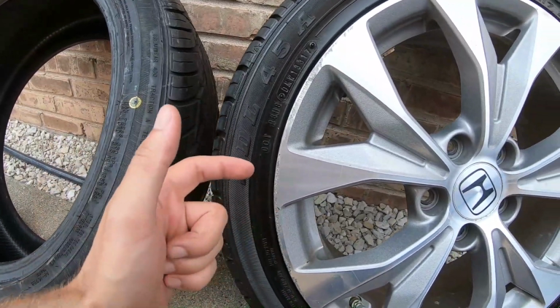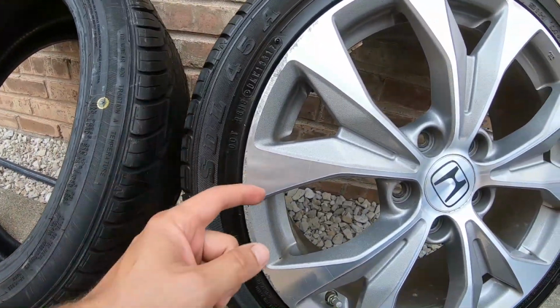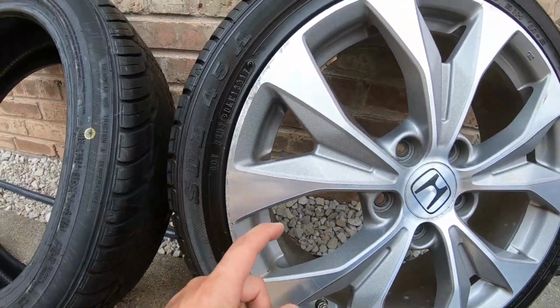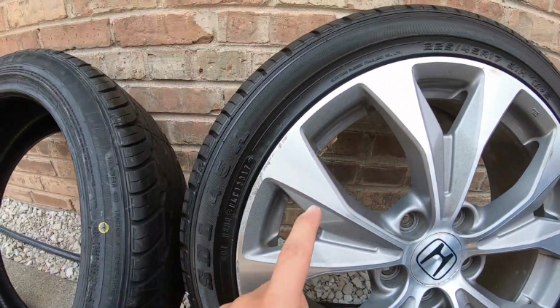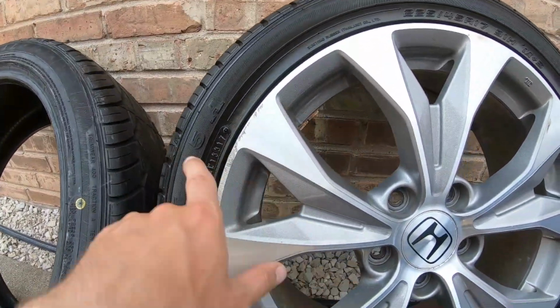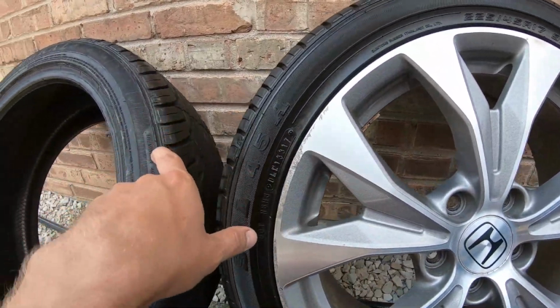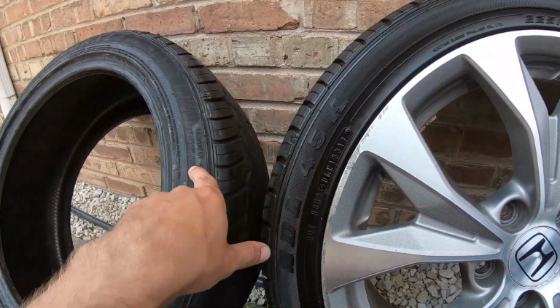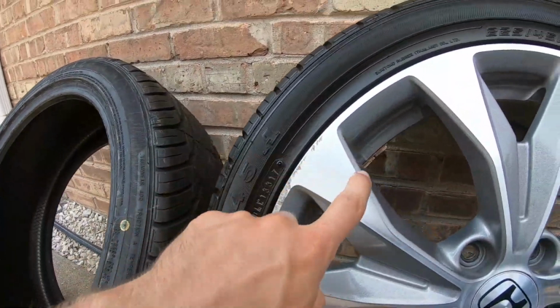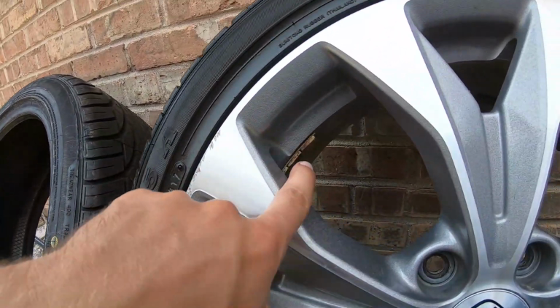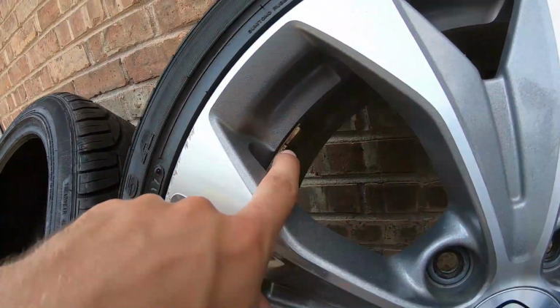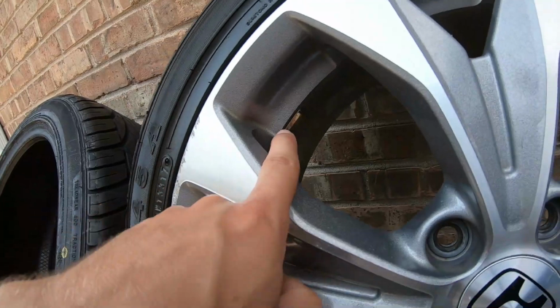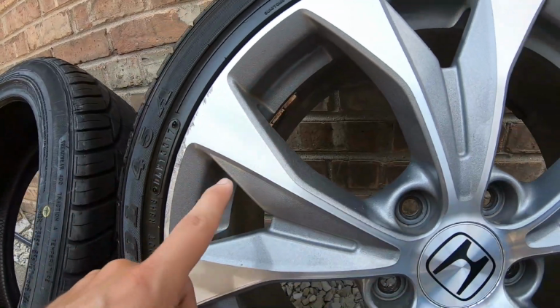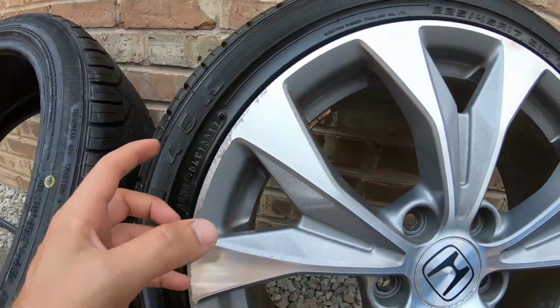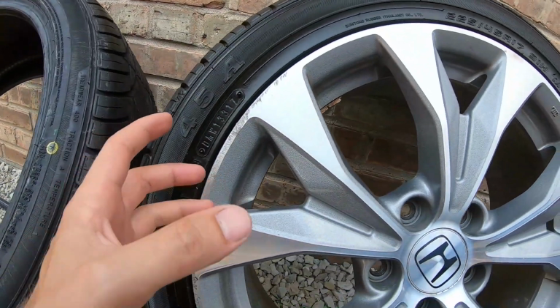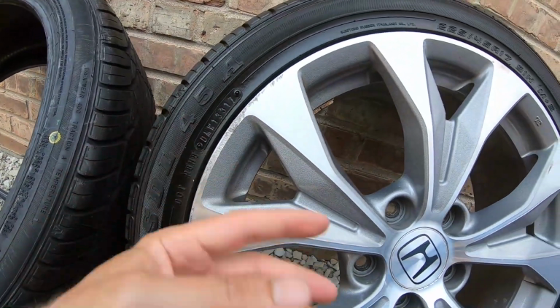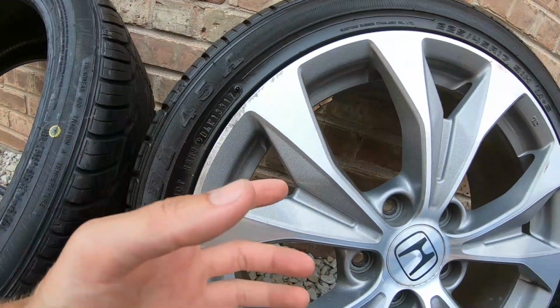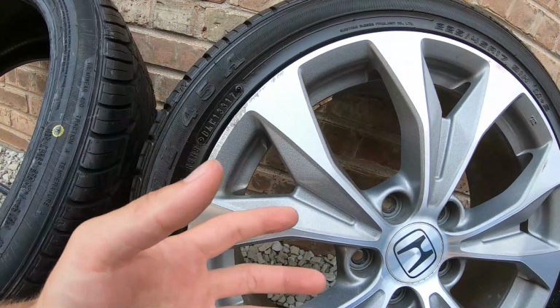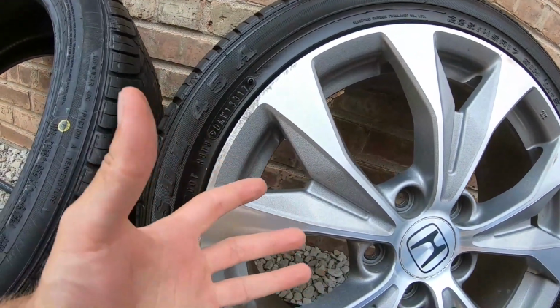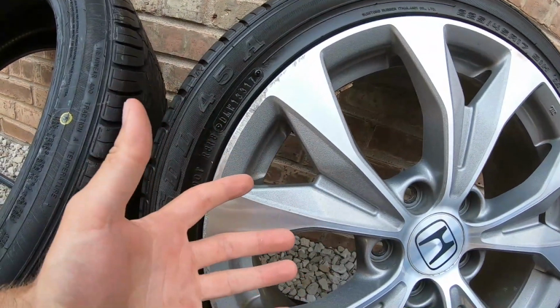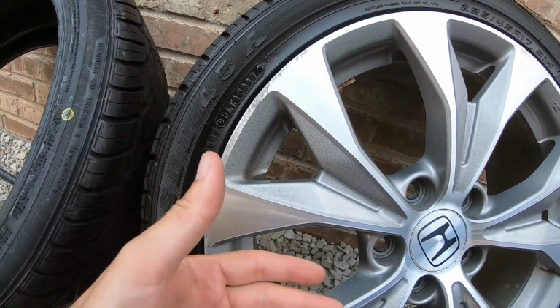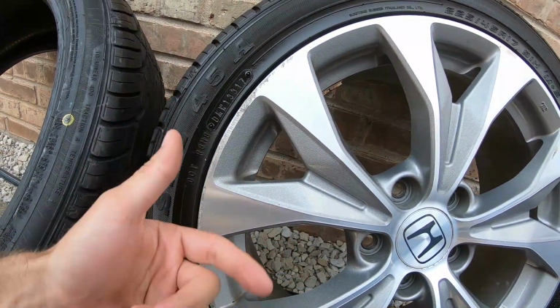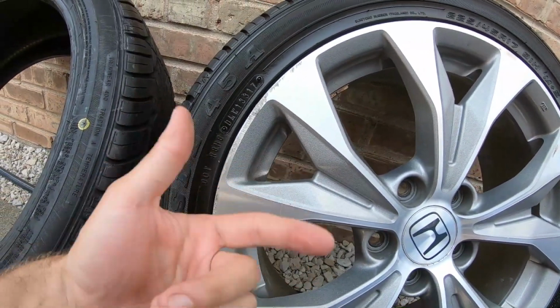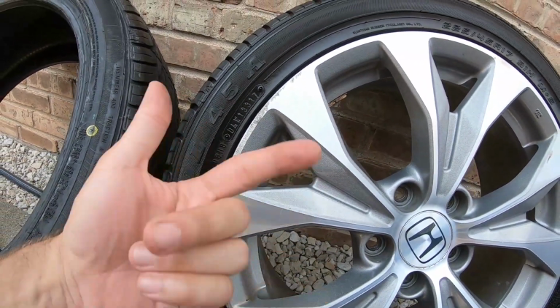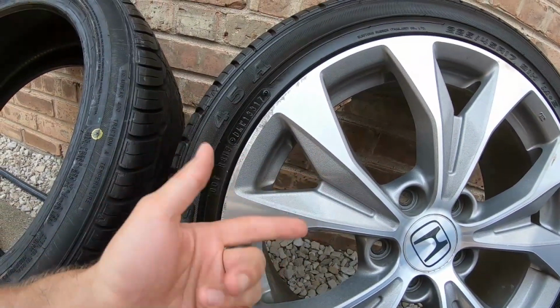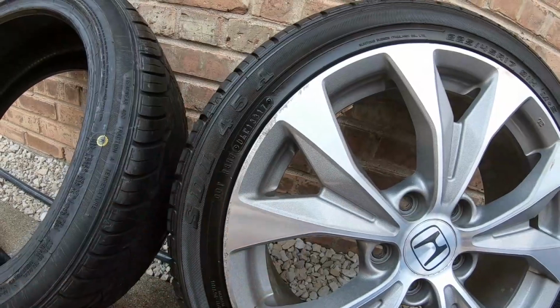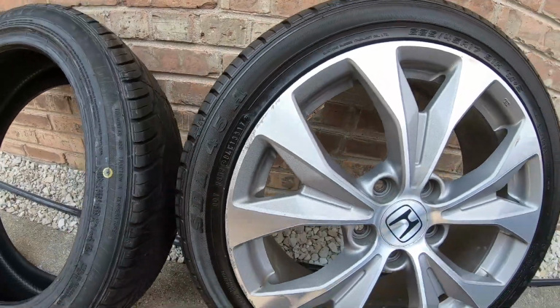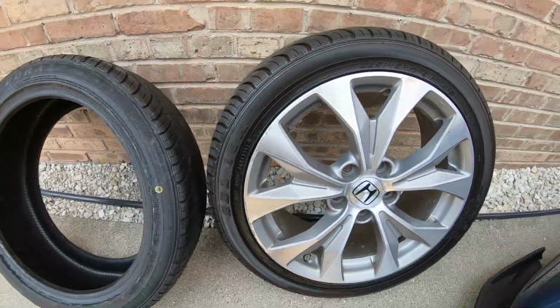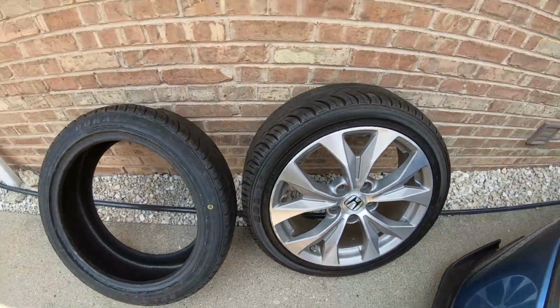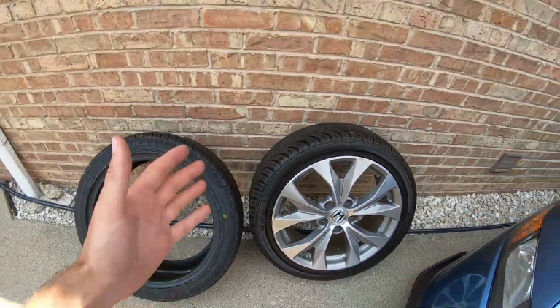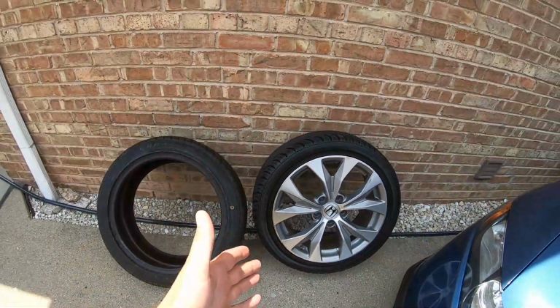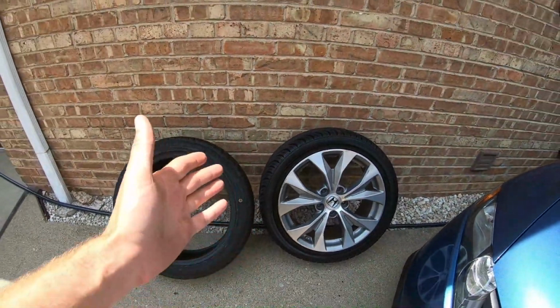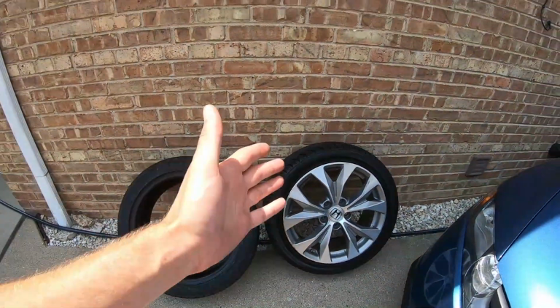I'm actually glad this happened in a way, because when they rebalance the new tire on here with the wheel weights, they might be able to balance it back into spec so you won't feel those vibrations driving on the highway.